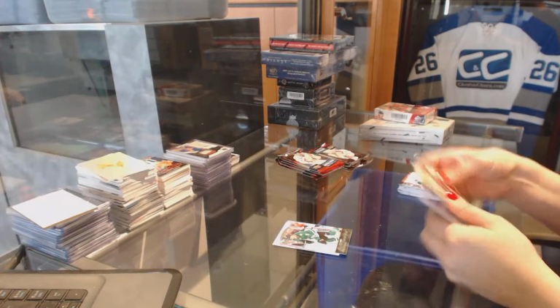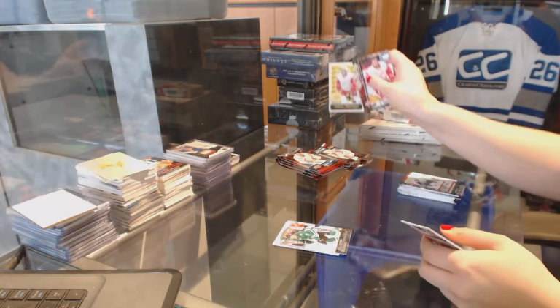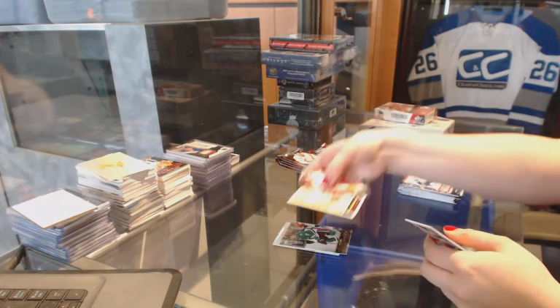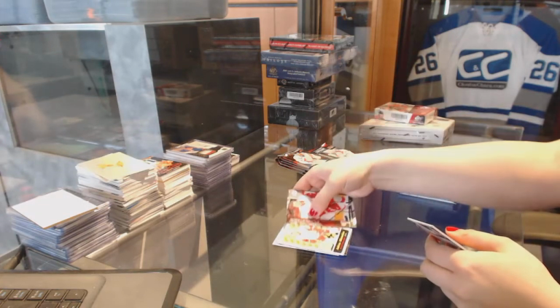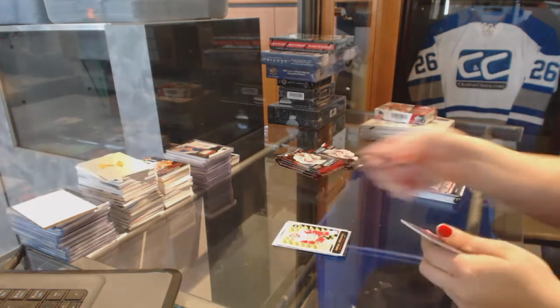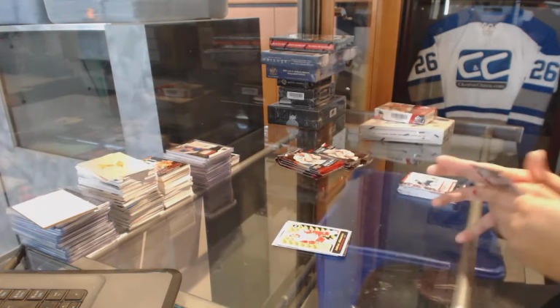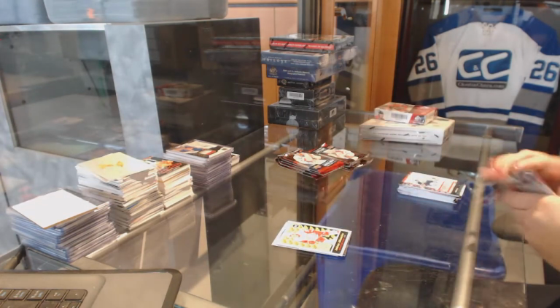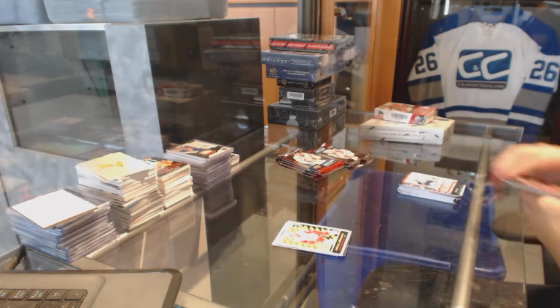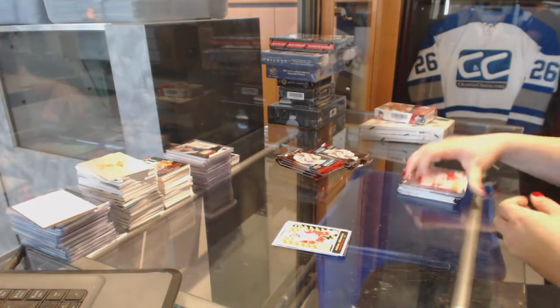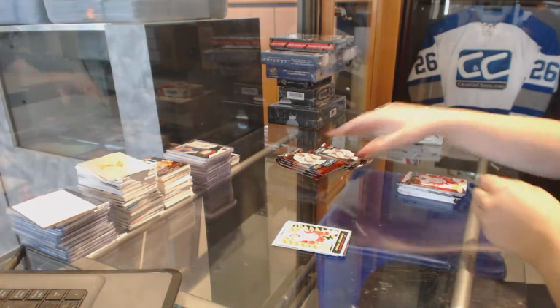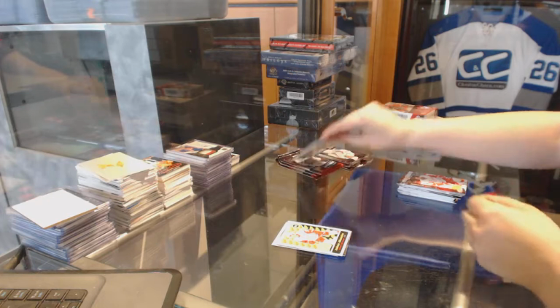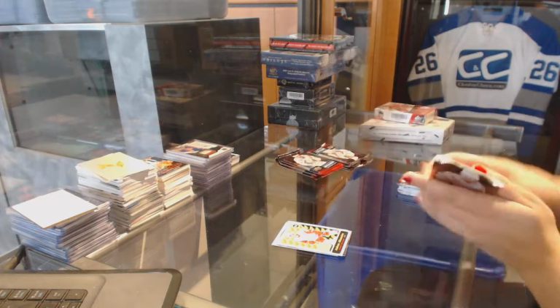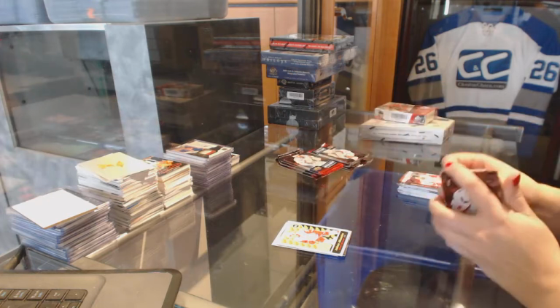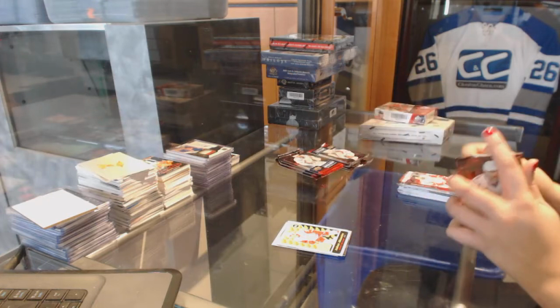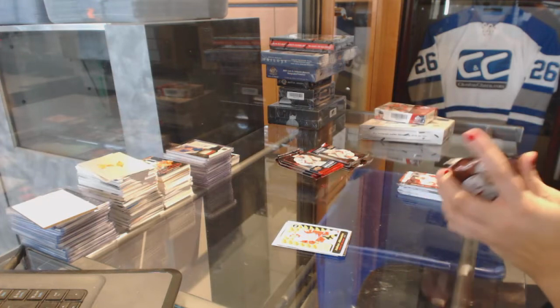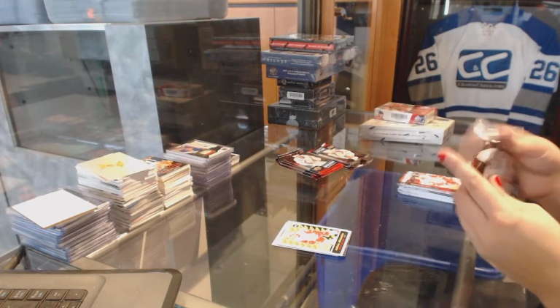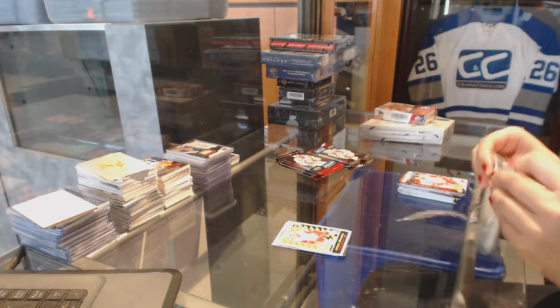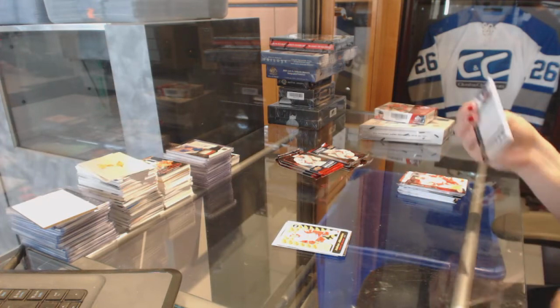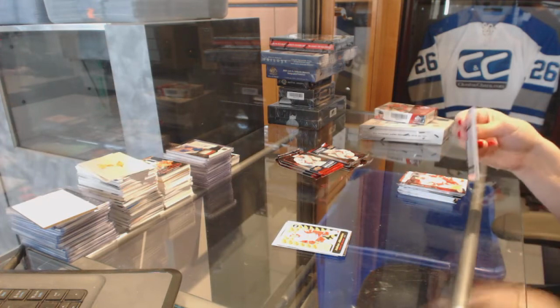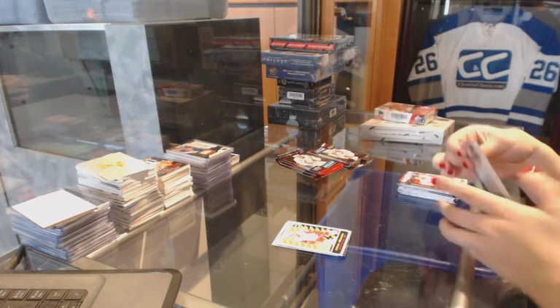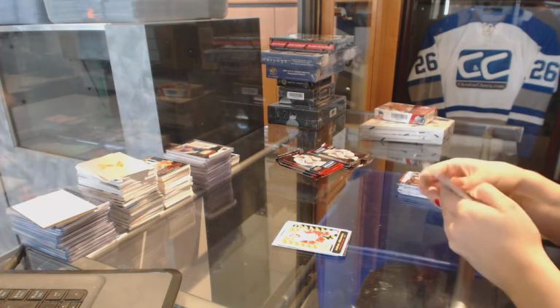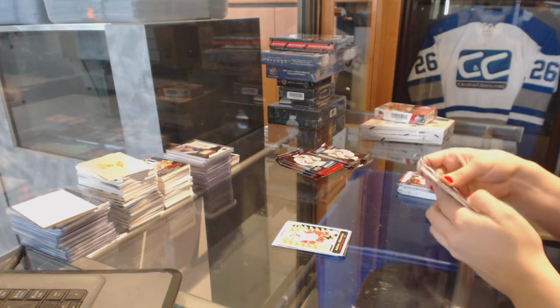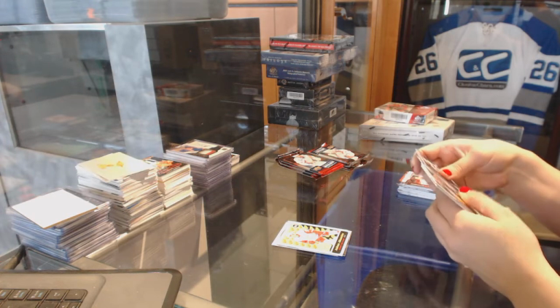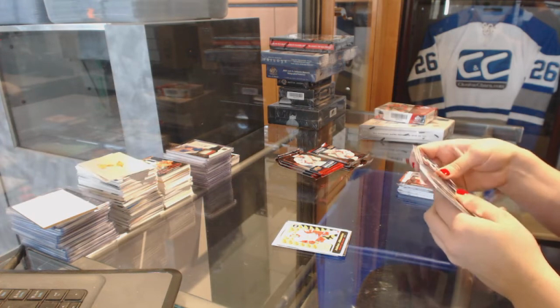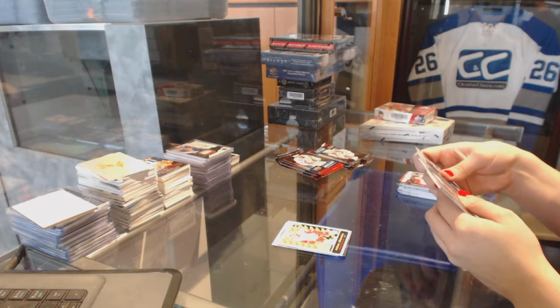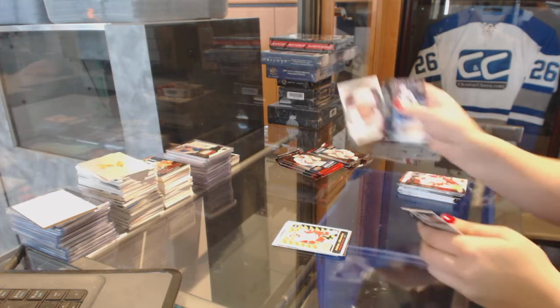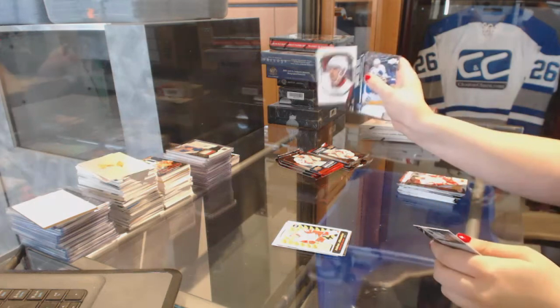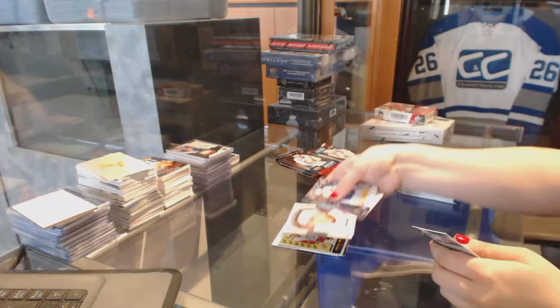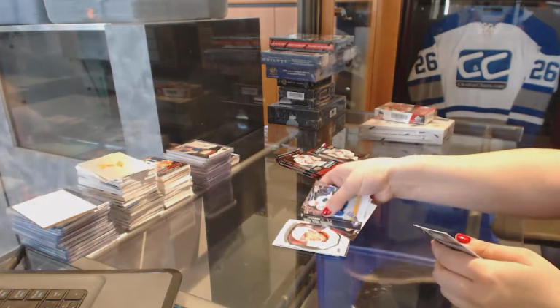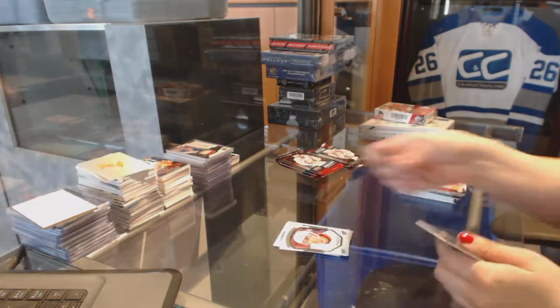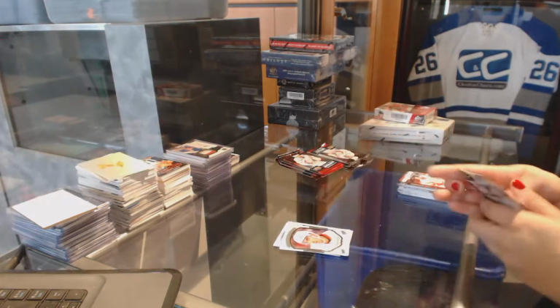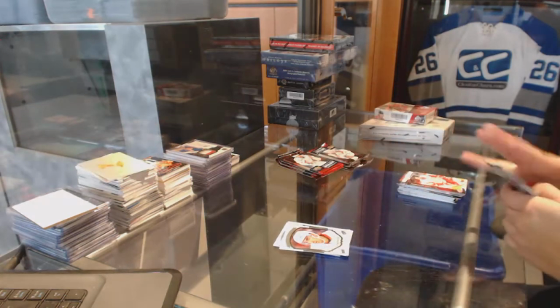Andreas Athanasiou, OPG Rookie. Portraits for the Red Wings — Andreas Athanasiou.